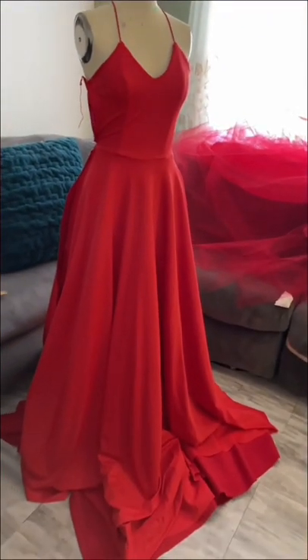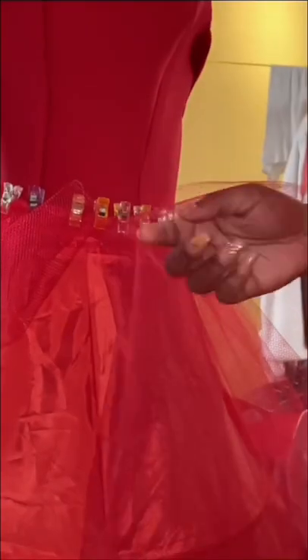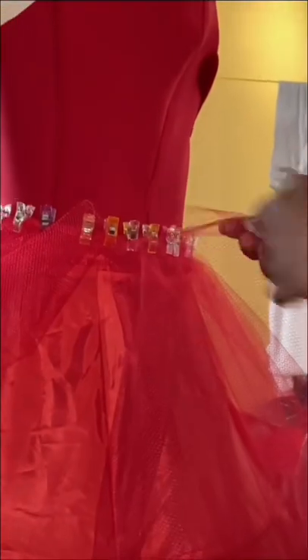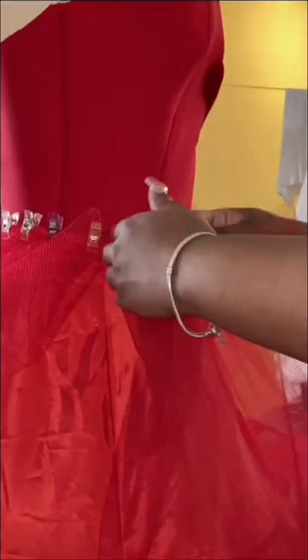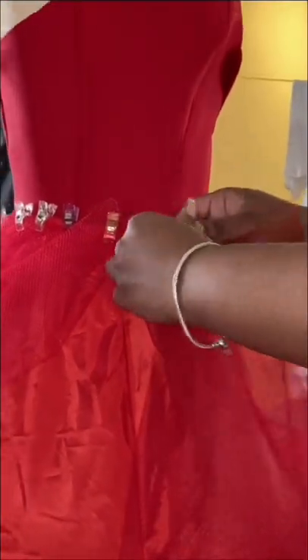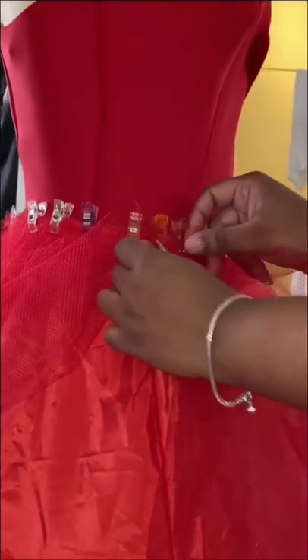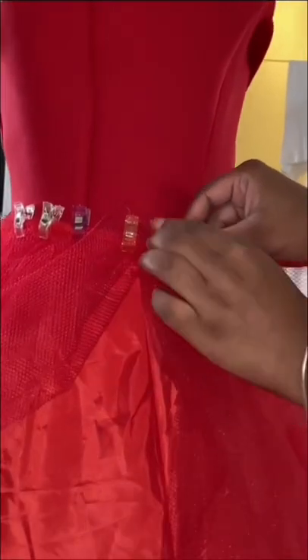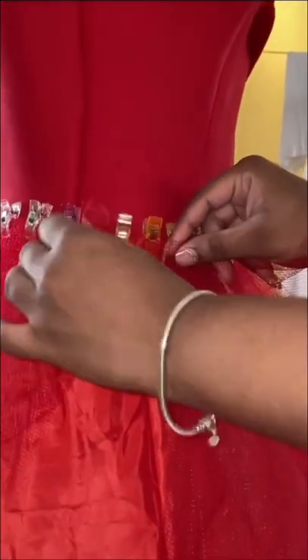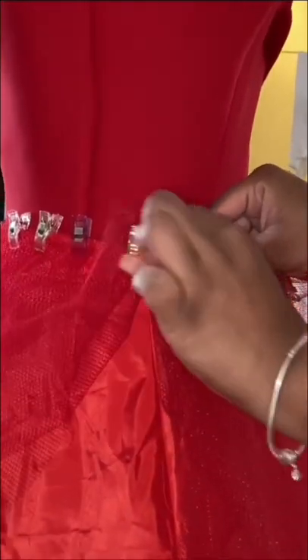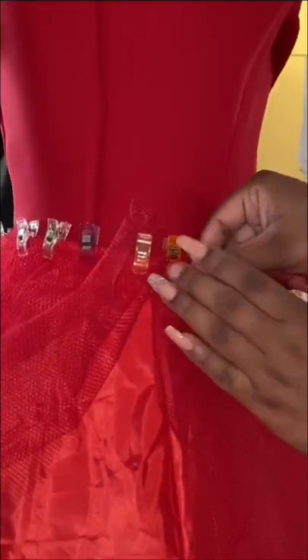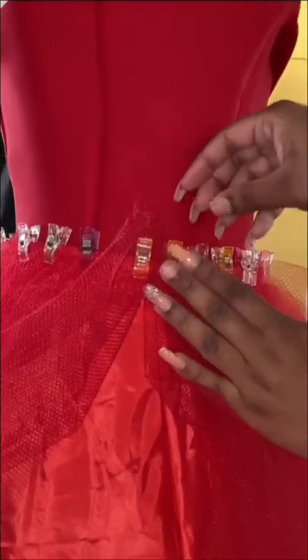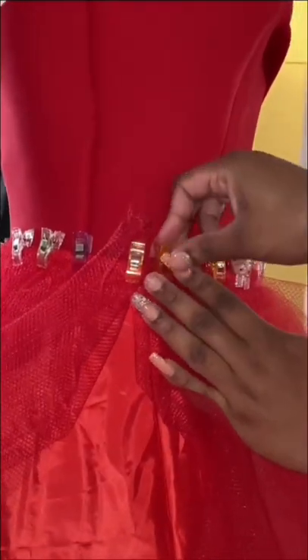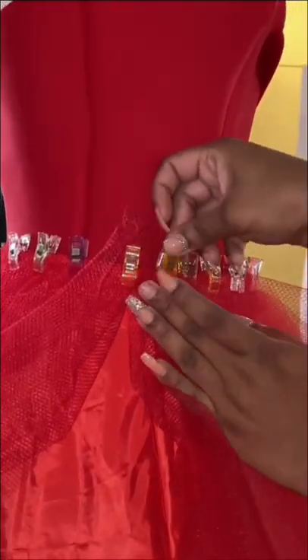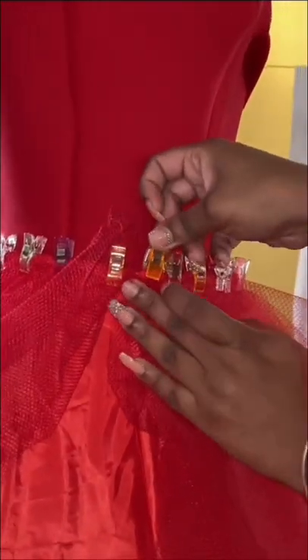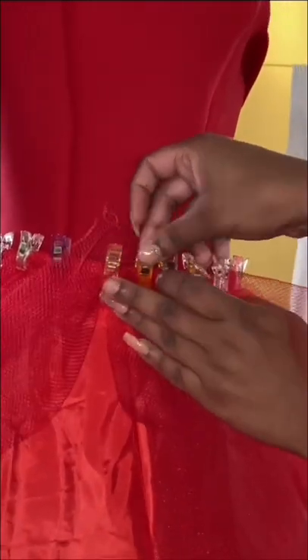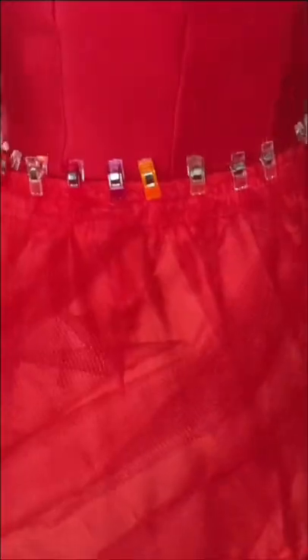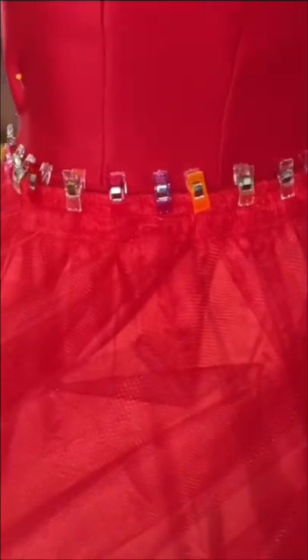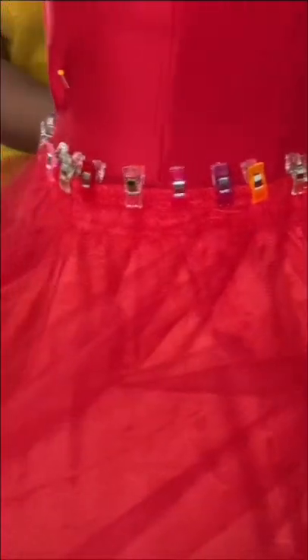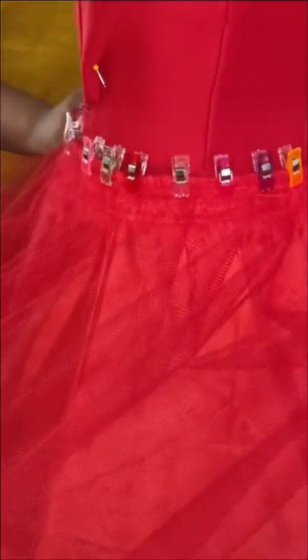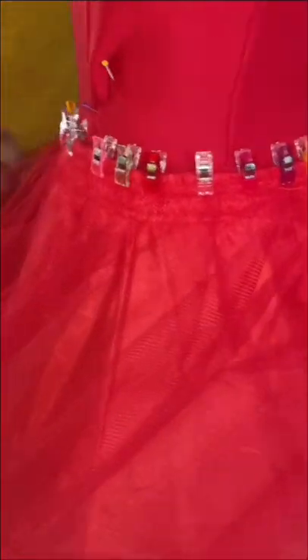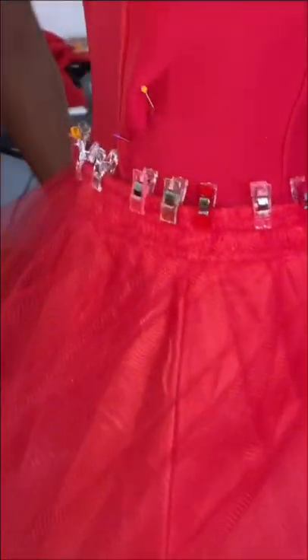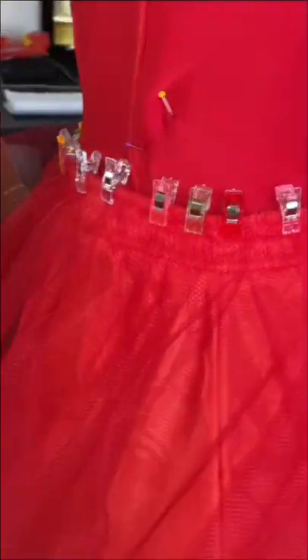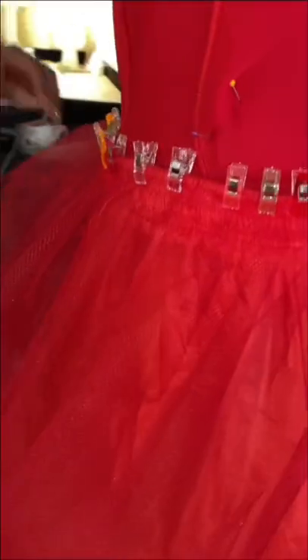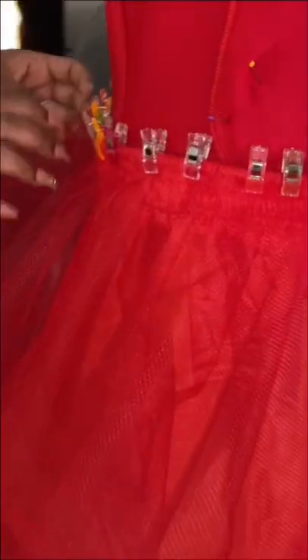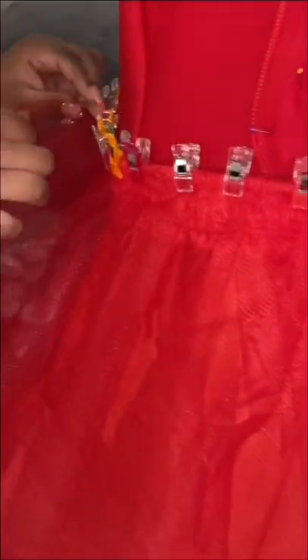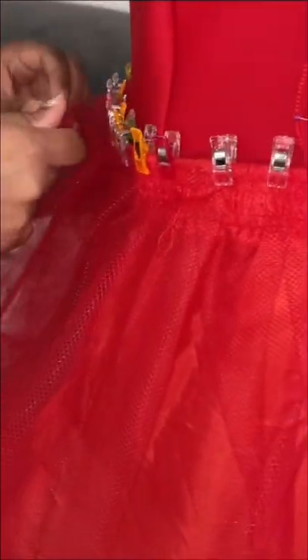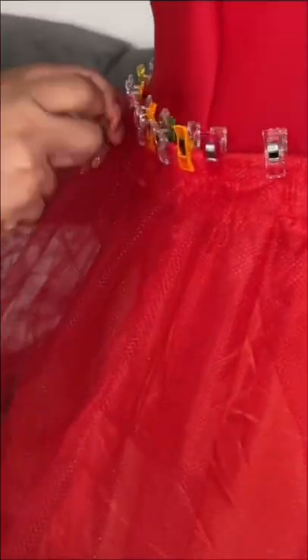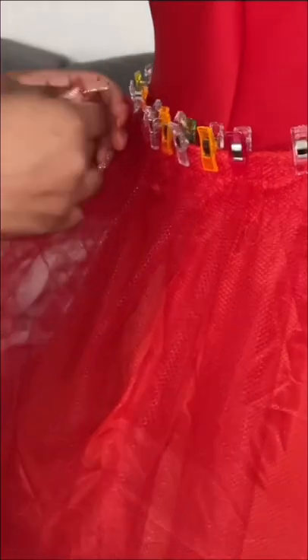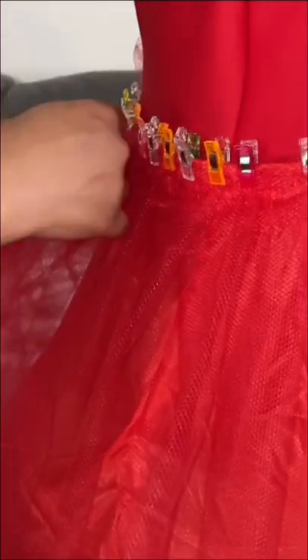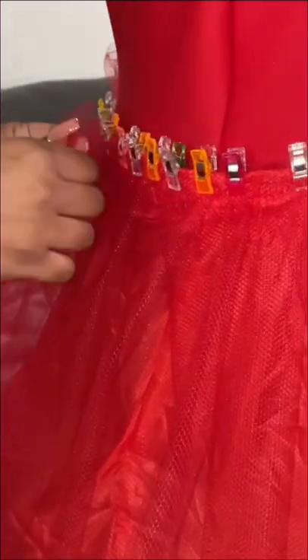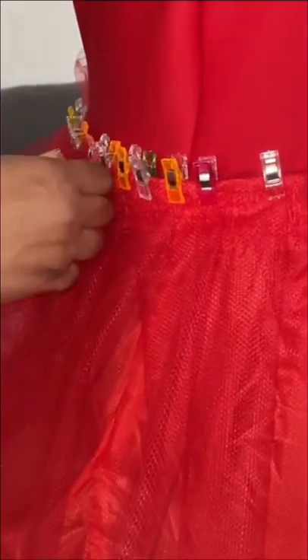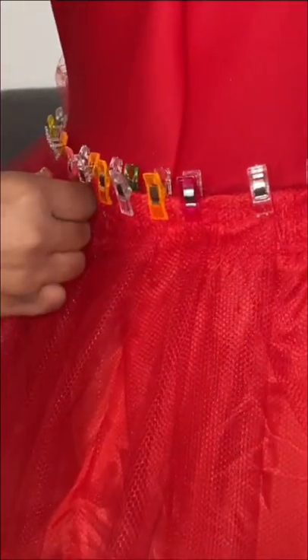To provide distance I pleated some tulle just to give the dress a little bit of volume and so that the print of the petticoat doesn't show under the dress. Since this is my first ball gown, I realize now that I probably should have performed a gathering stitch instead of pleating the tulle.